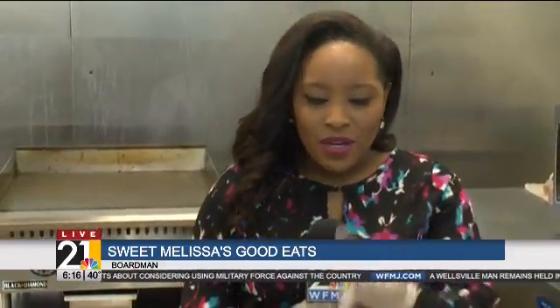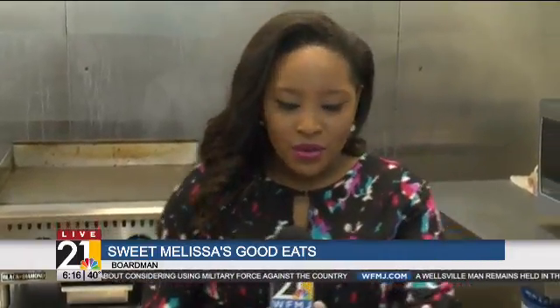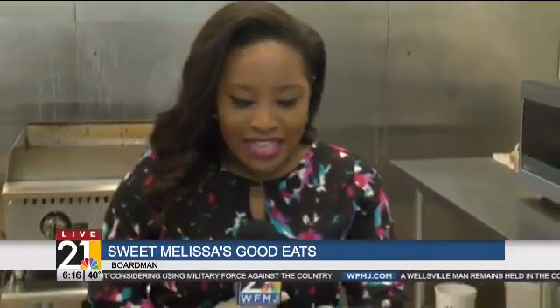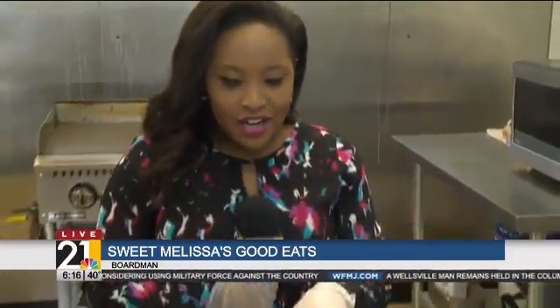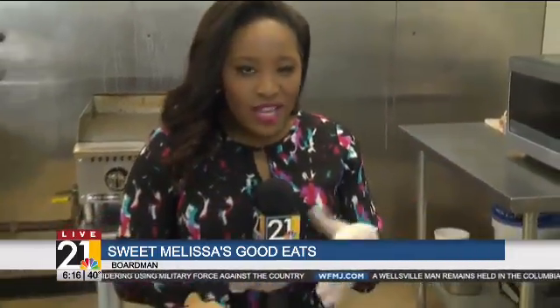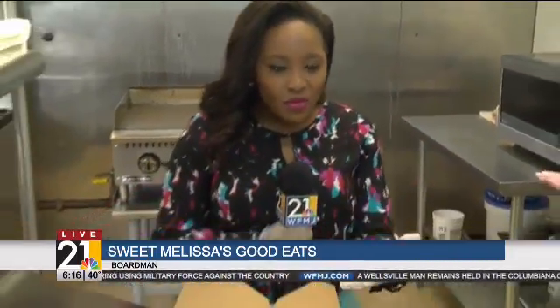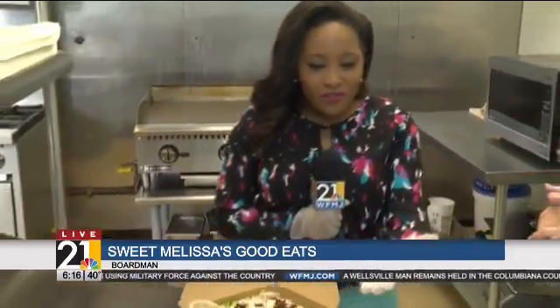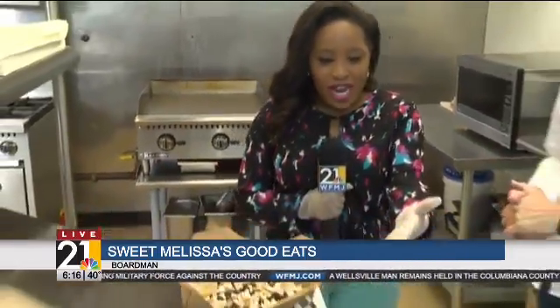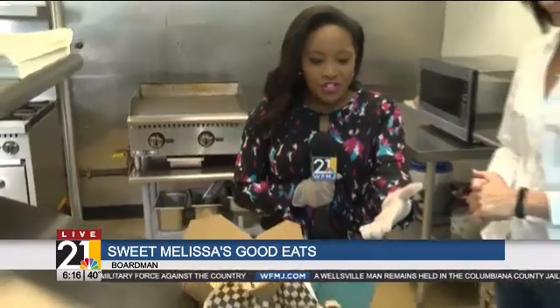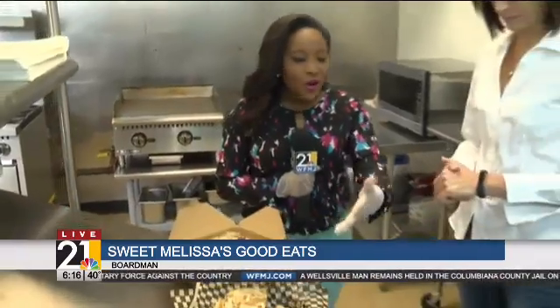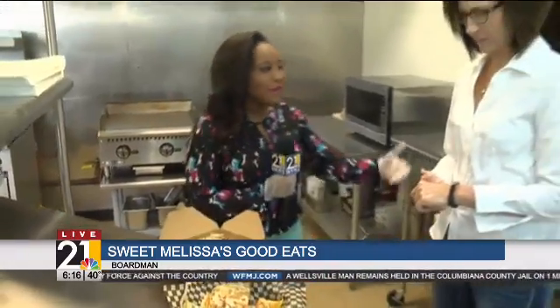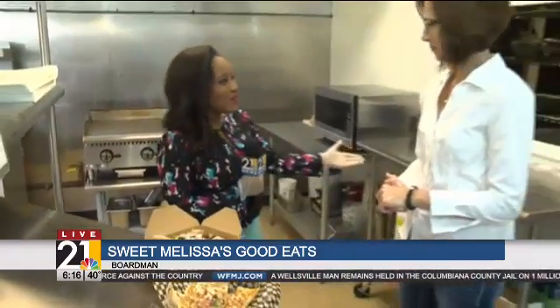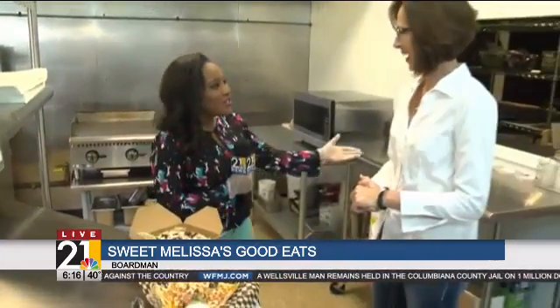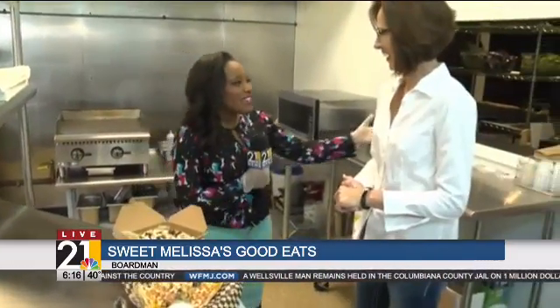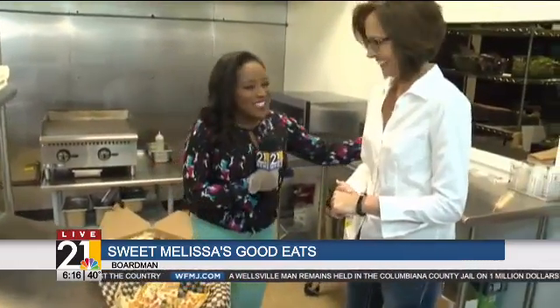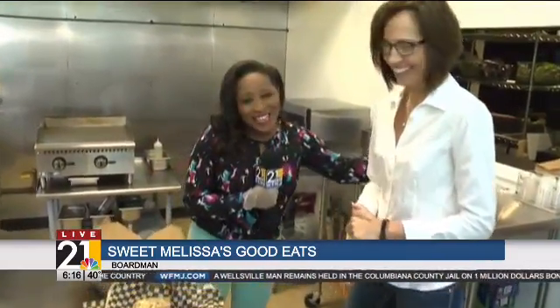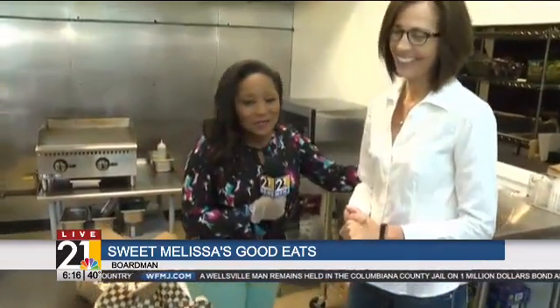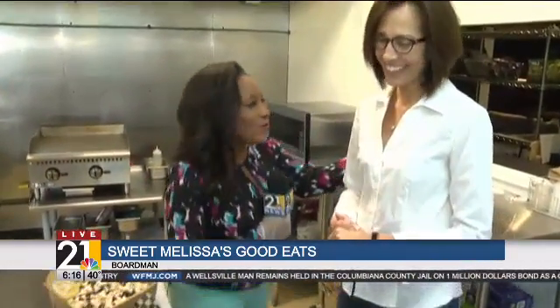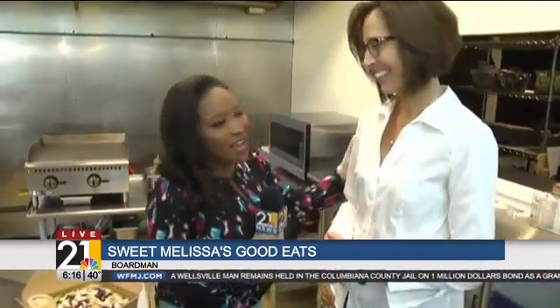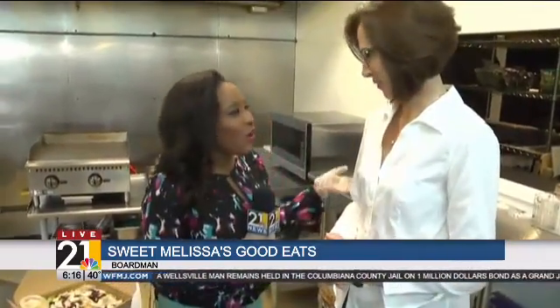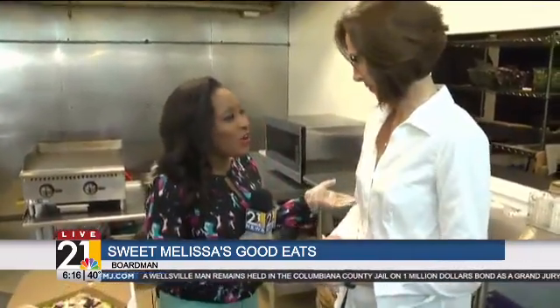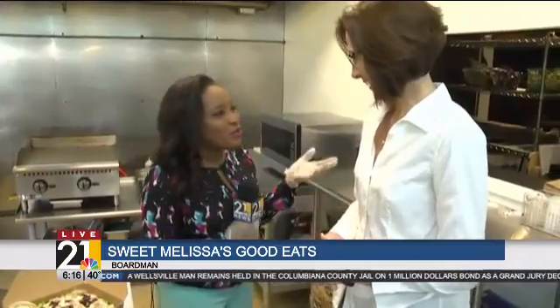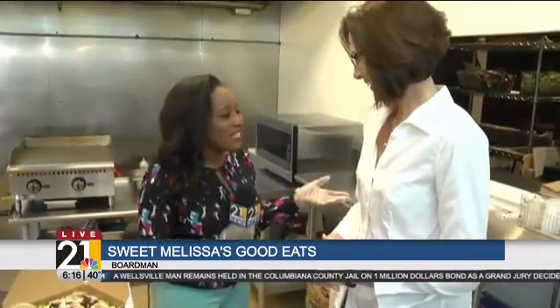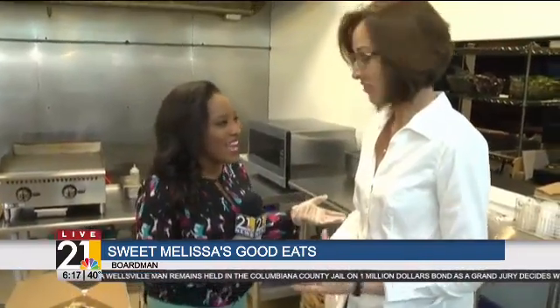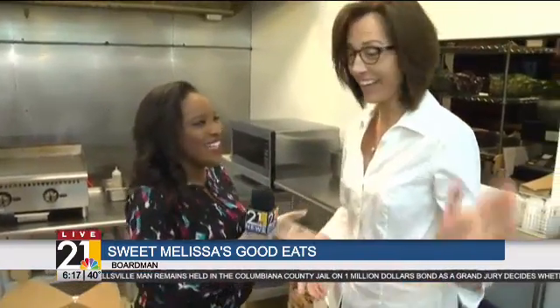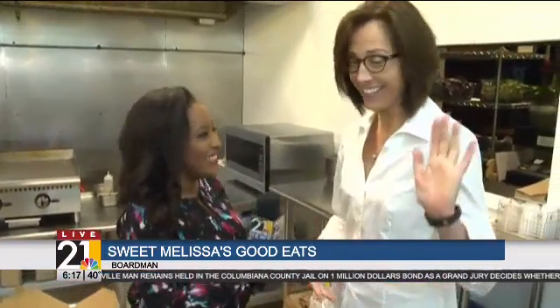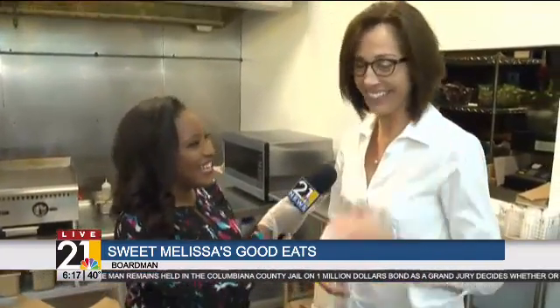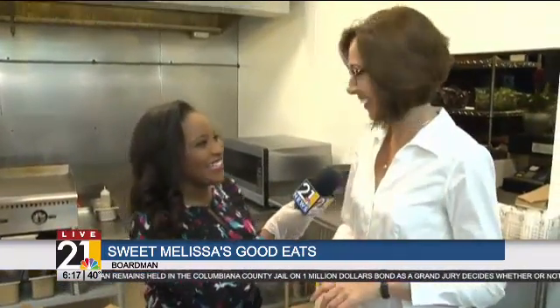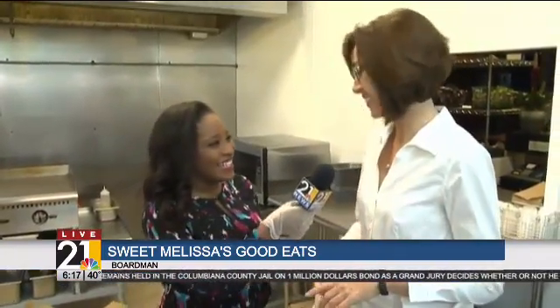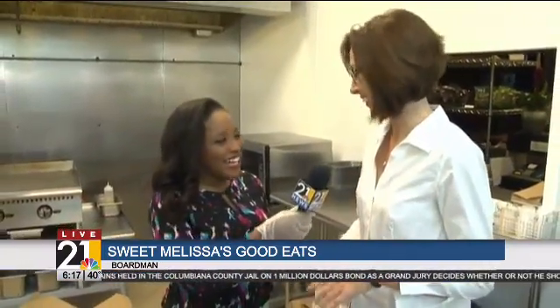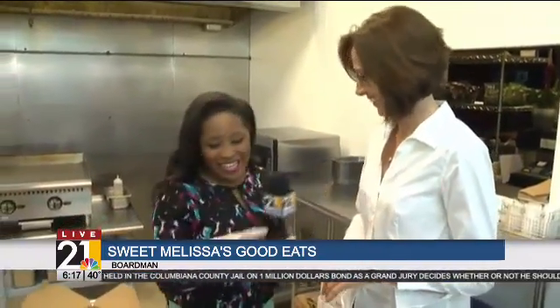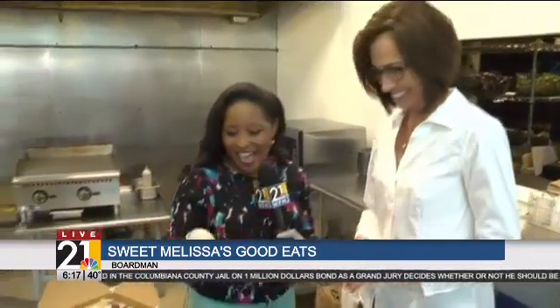When we were last here, we had some great food items we wanted to show you — all made by the owner, Sweet Melissa Poland. I'm going to always call you Sweet Melissa now. That's okay, I'll take it. I like that, that's fine.